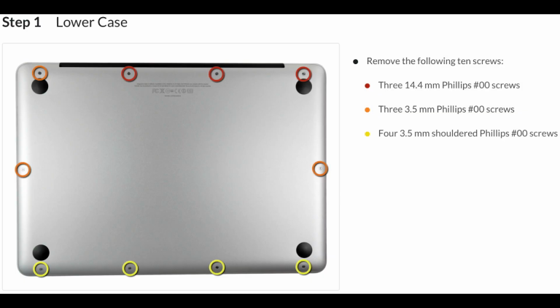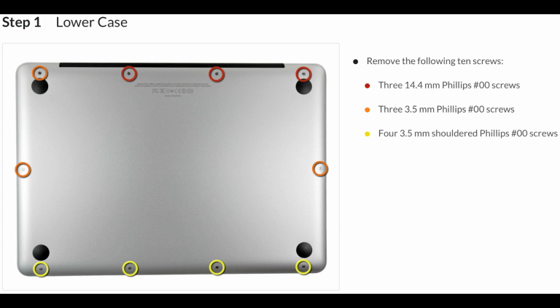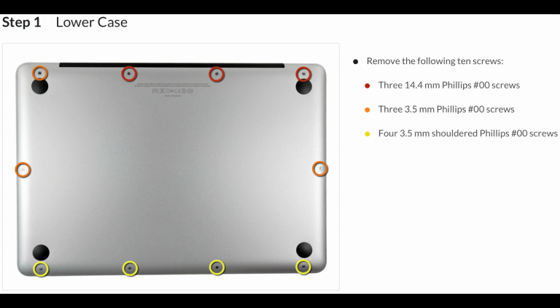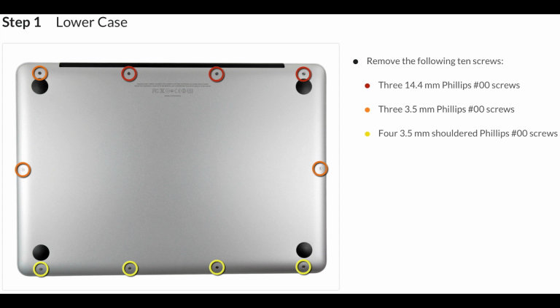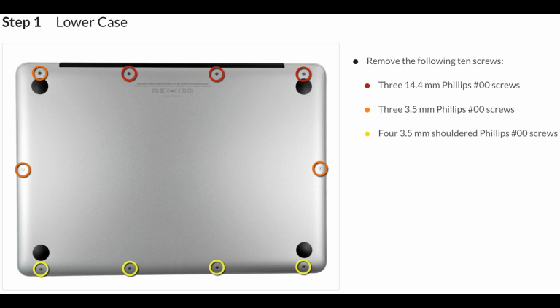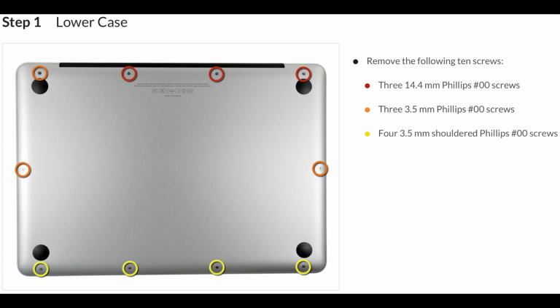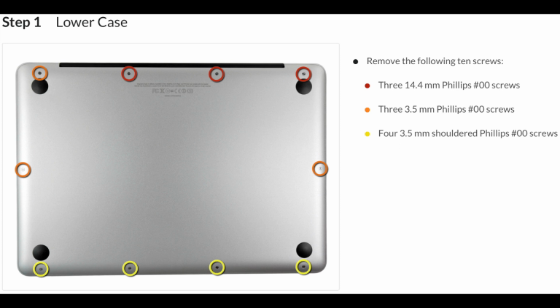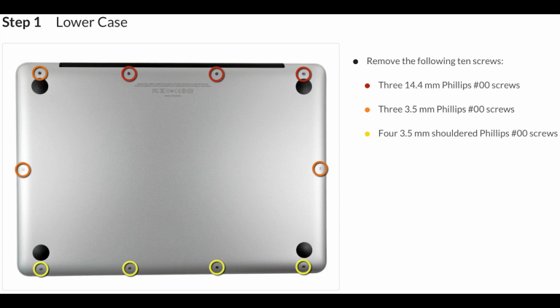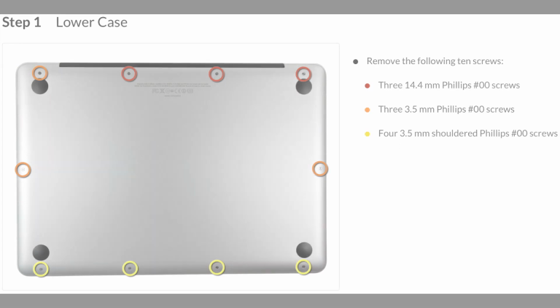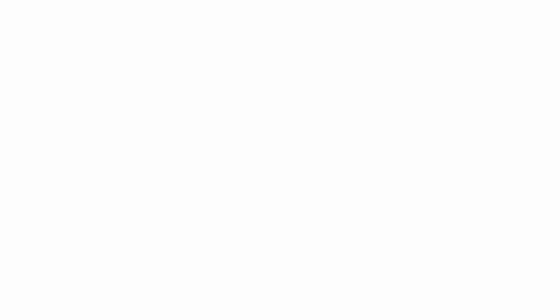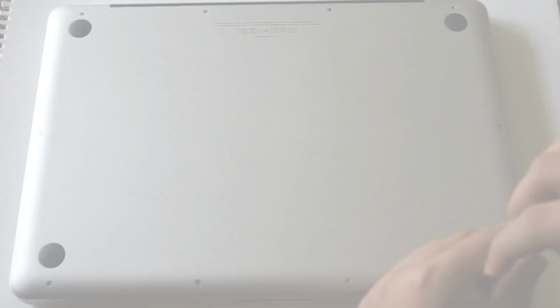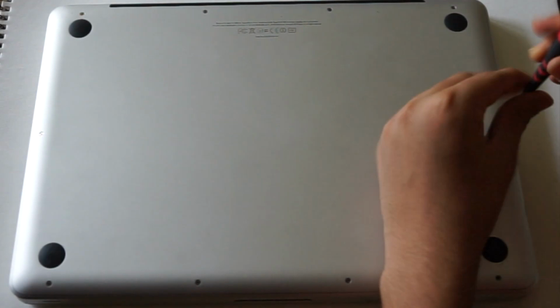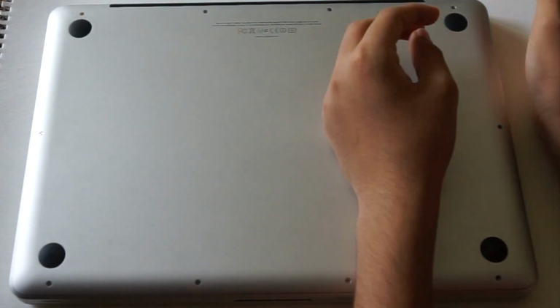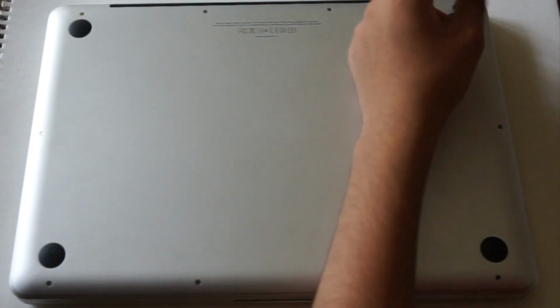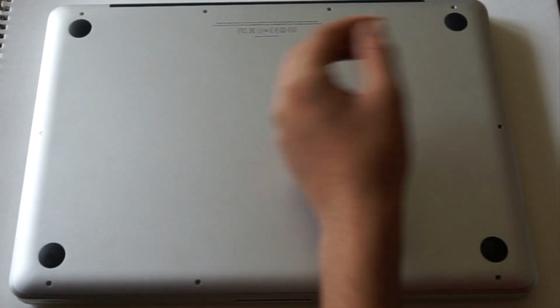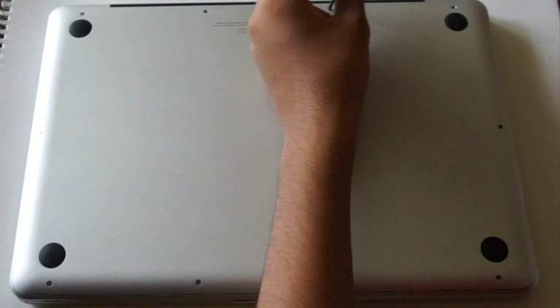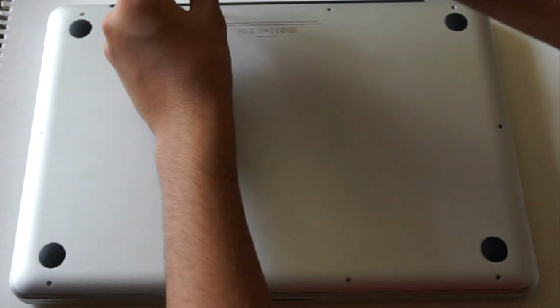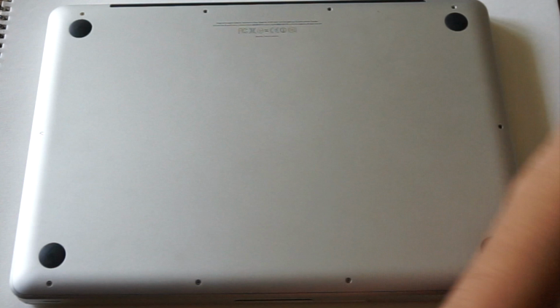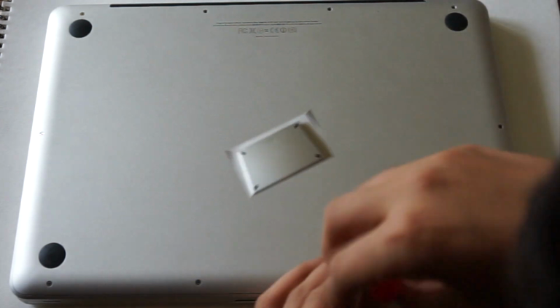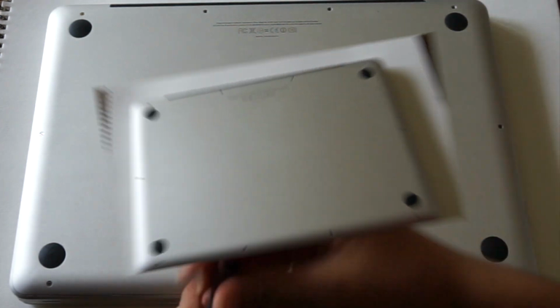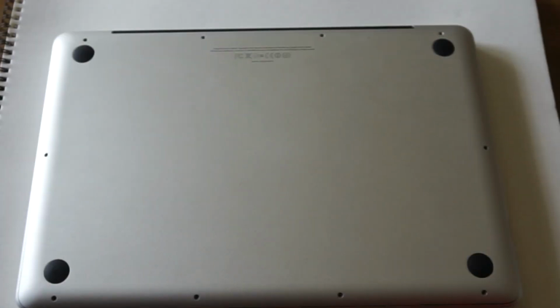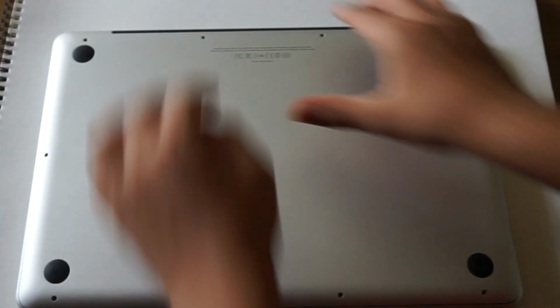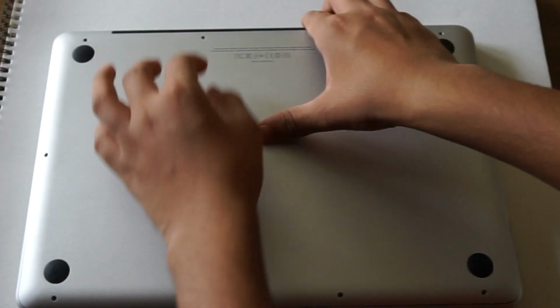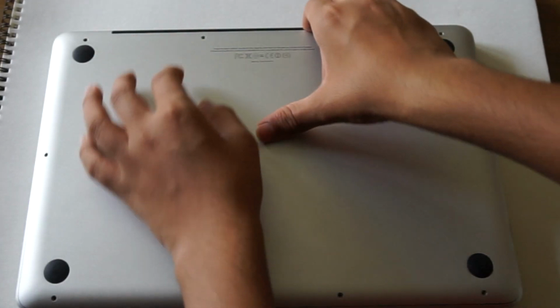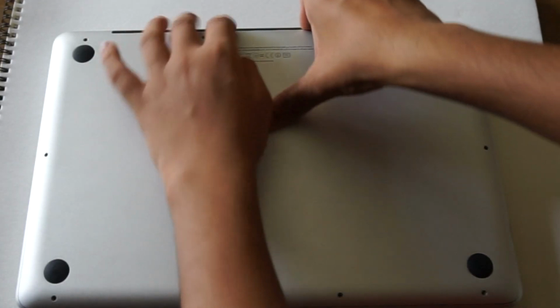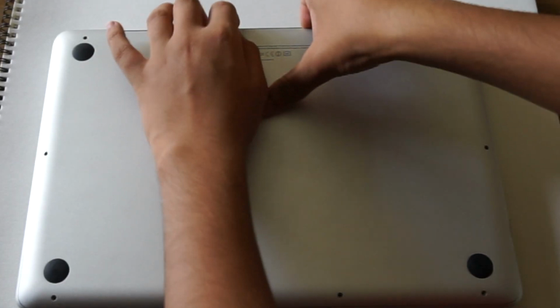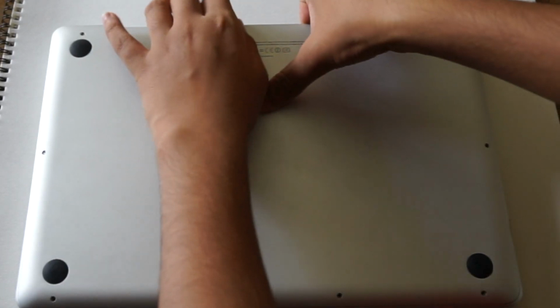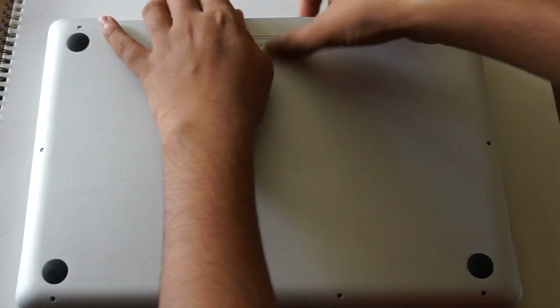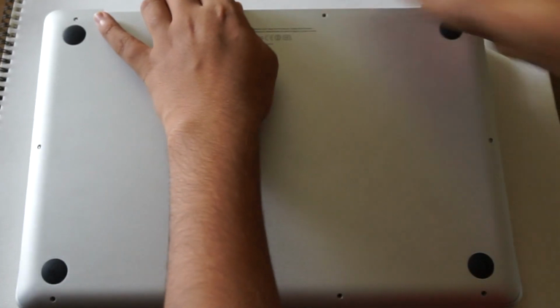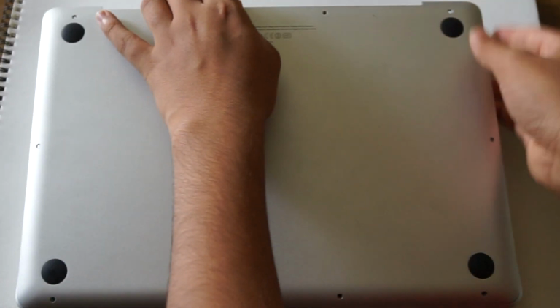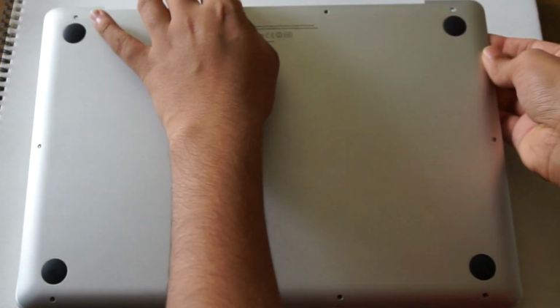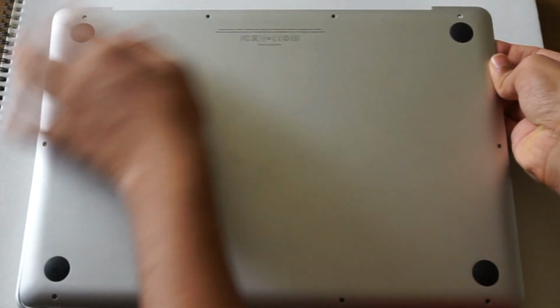Step 1: remove these 10 screws shown on the diagram. So let's go ahead and remove them. Then finally you can open the case.